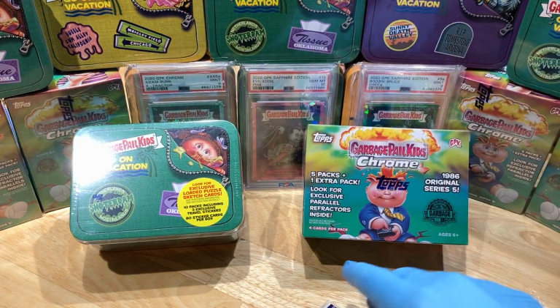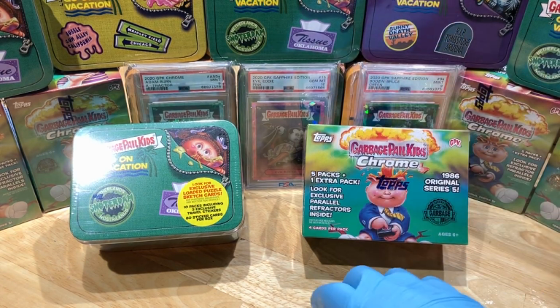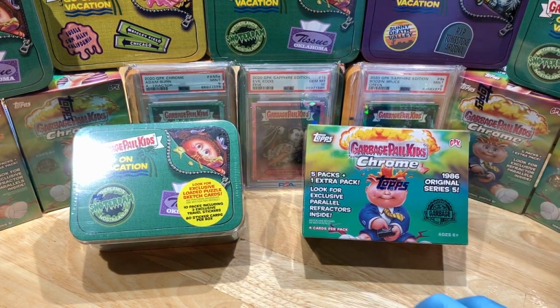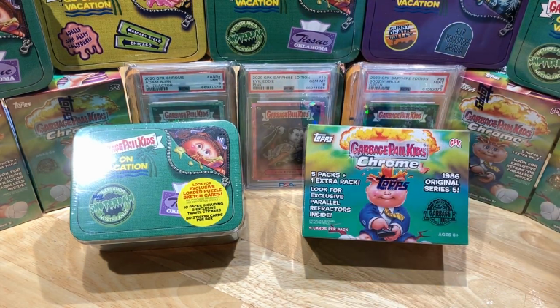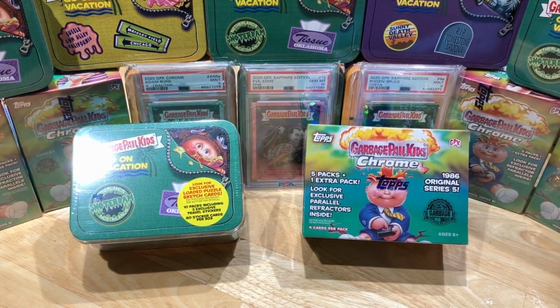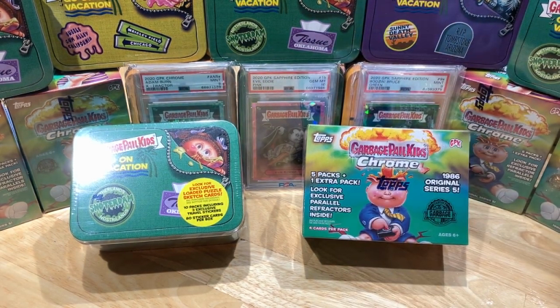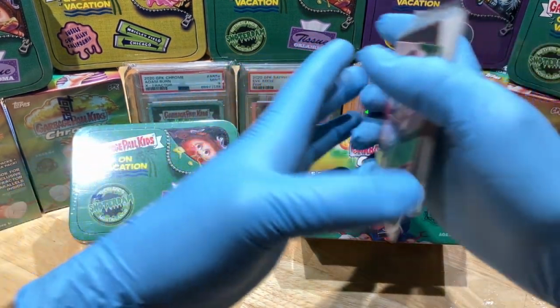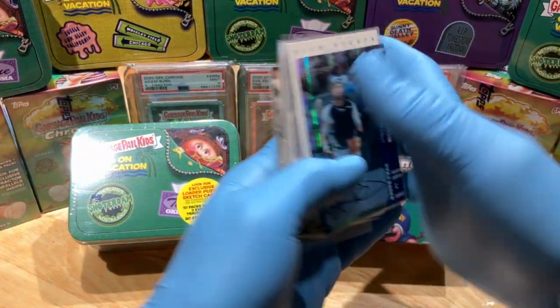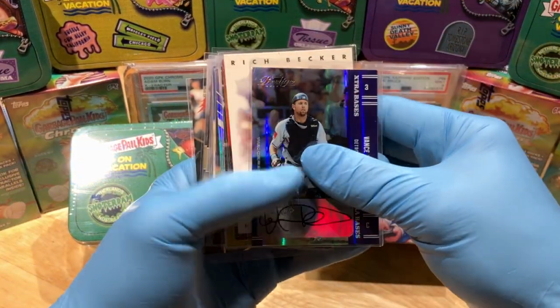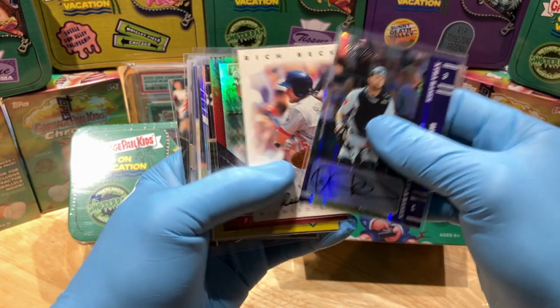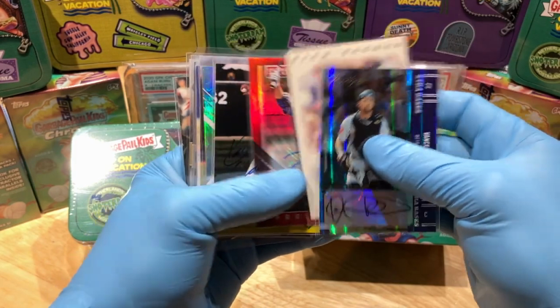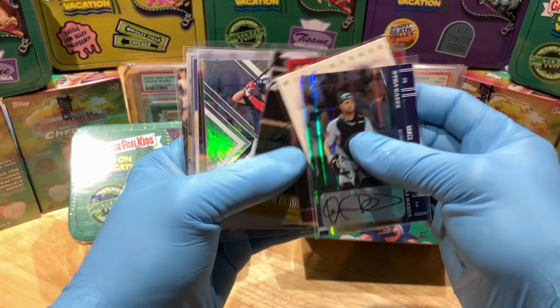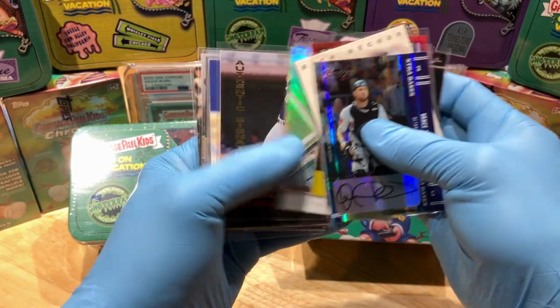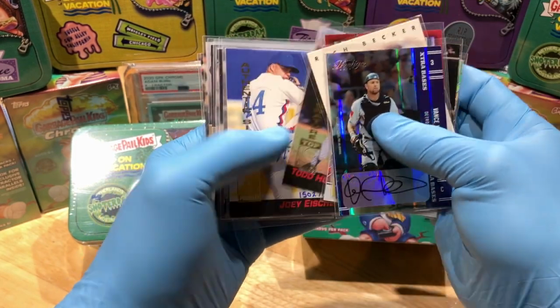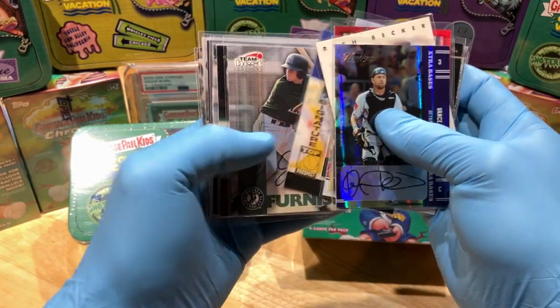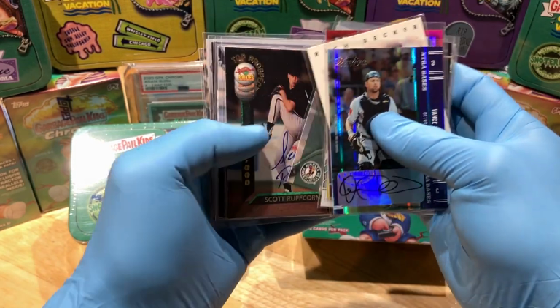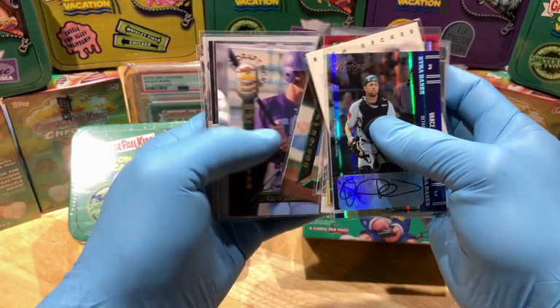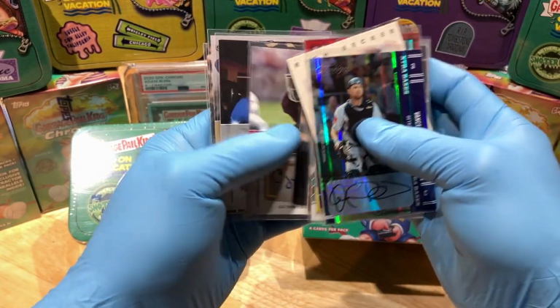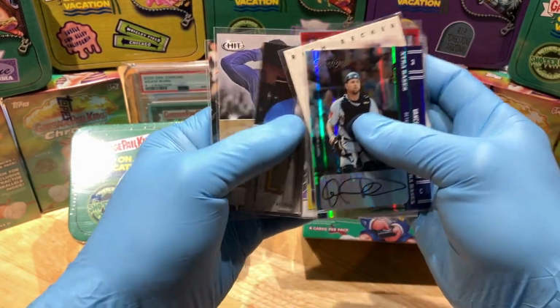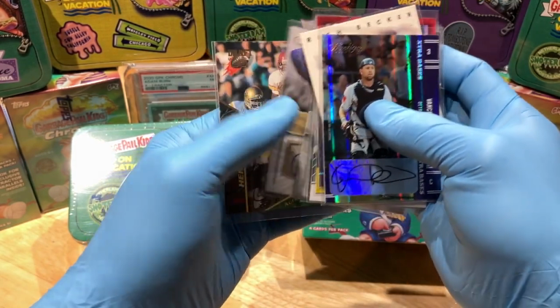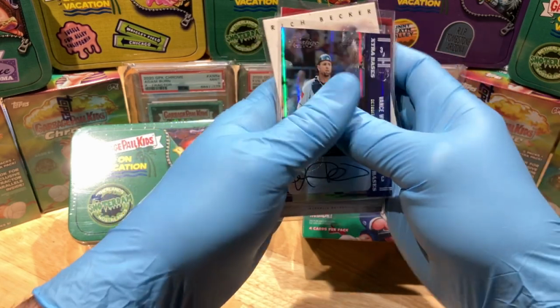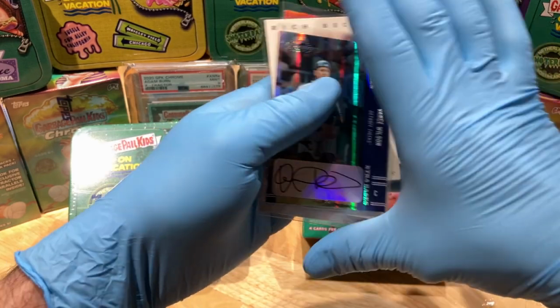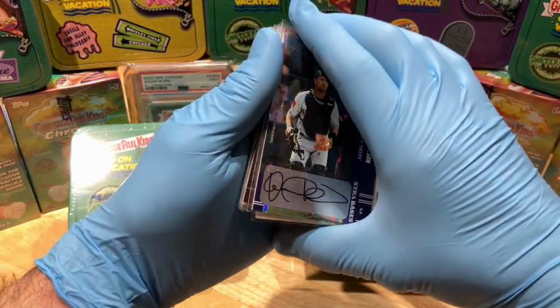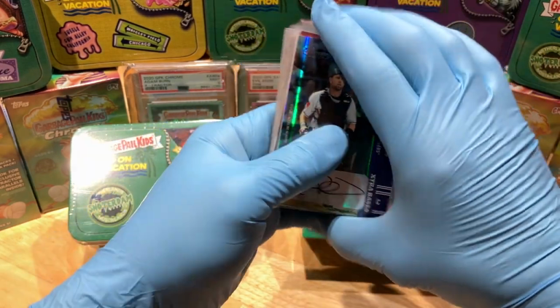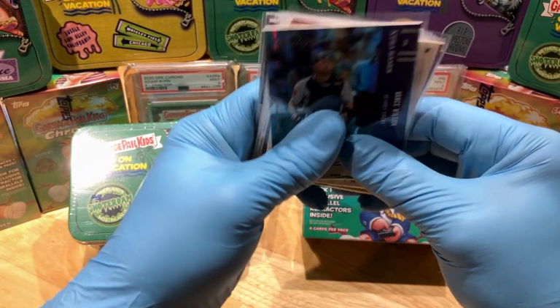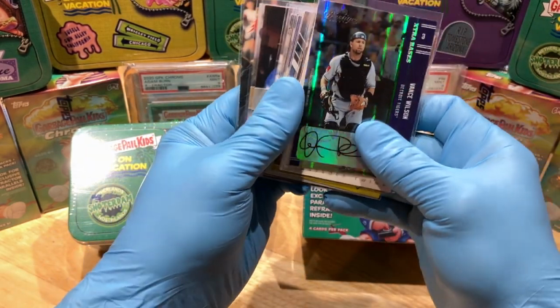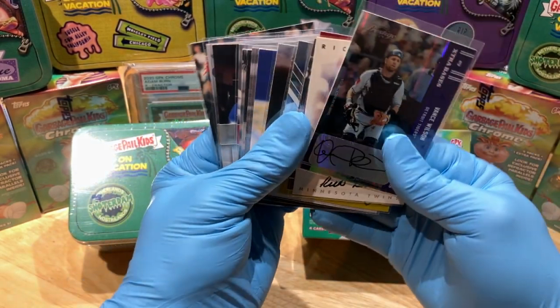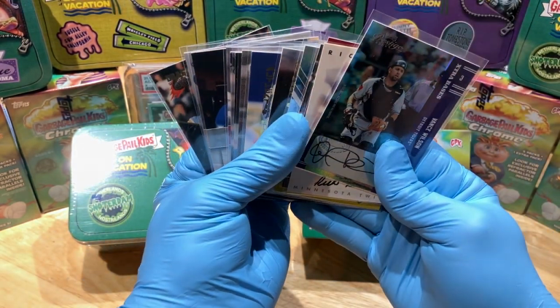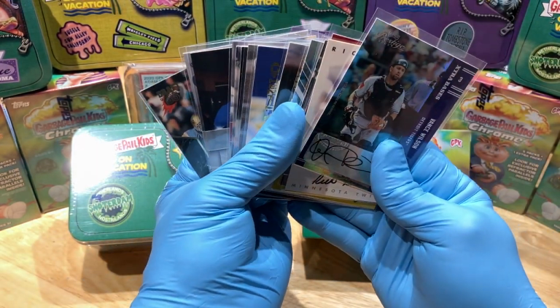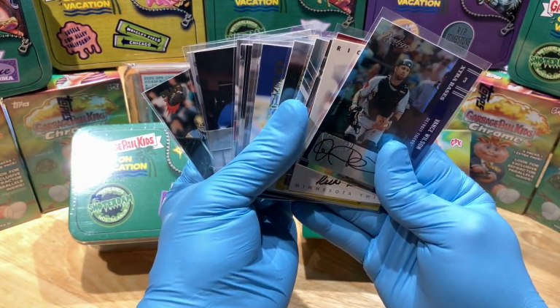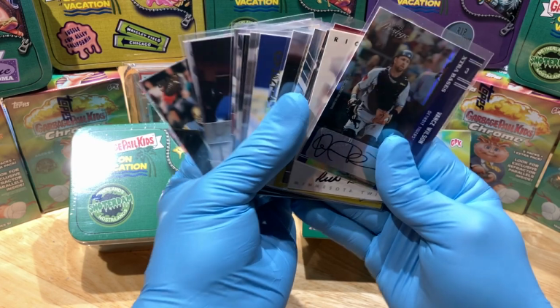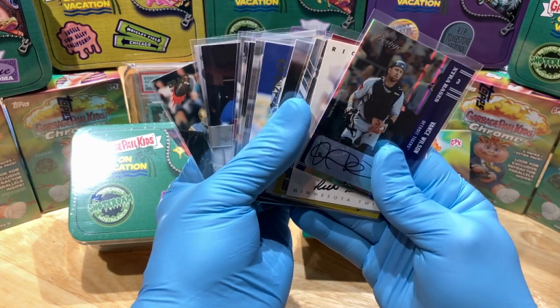And since I'm making up for some past breaks, I'm throwing in one, two, three, four, five, six, seven, eight, nine, ten, eleven, twelve, thirteen, fourteen autographs — yowzers — going into the flawless briefcase.